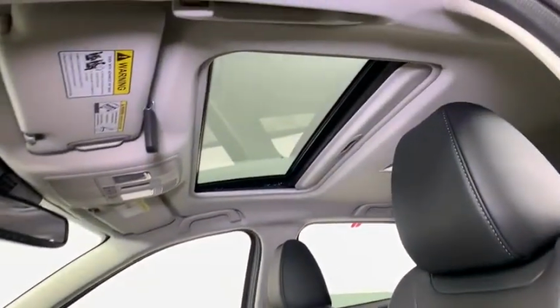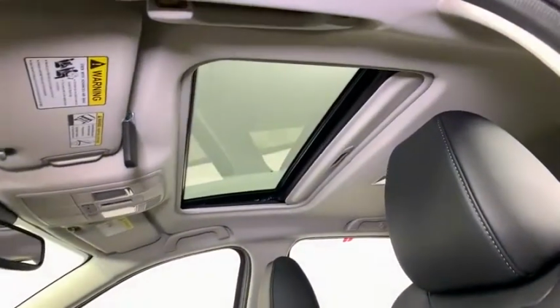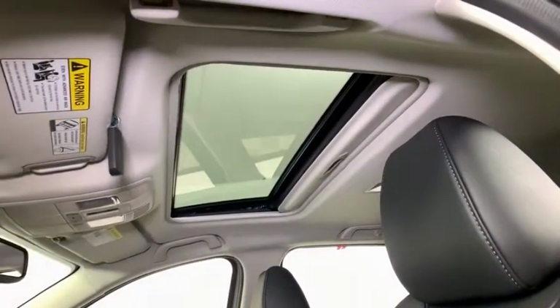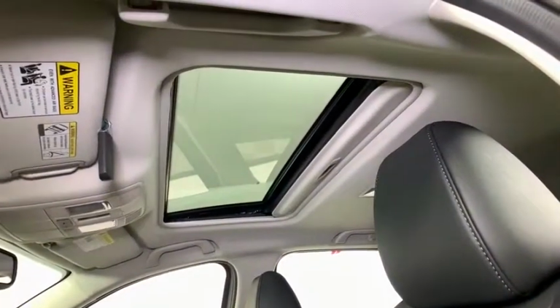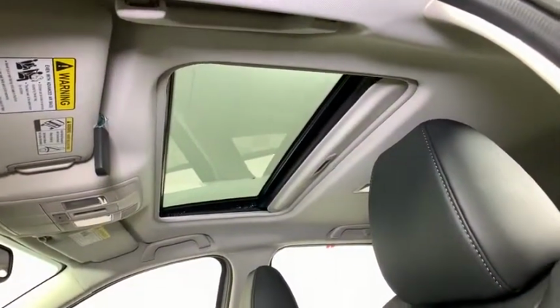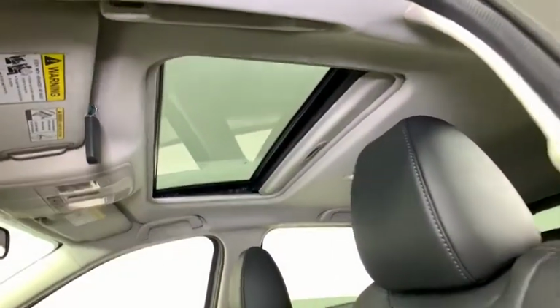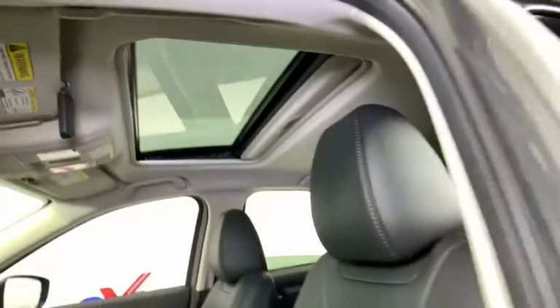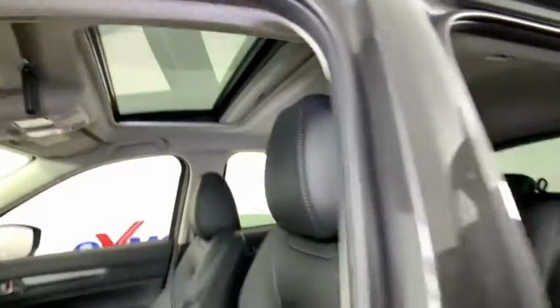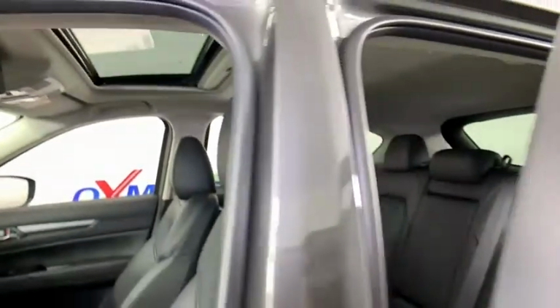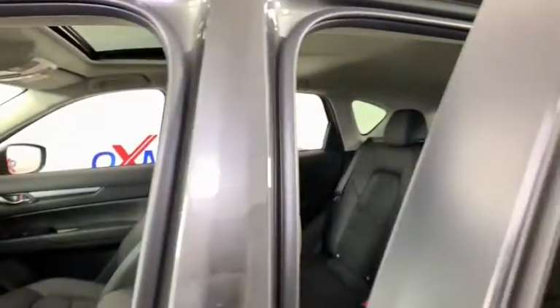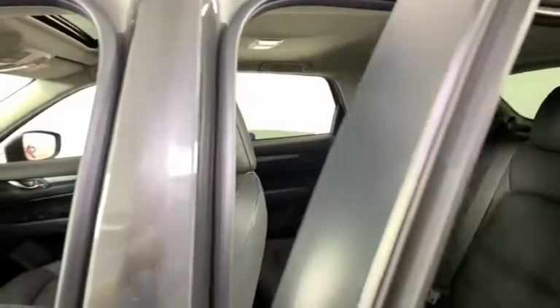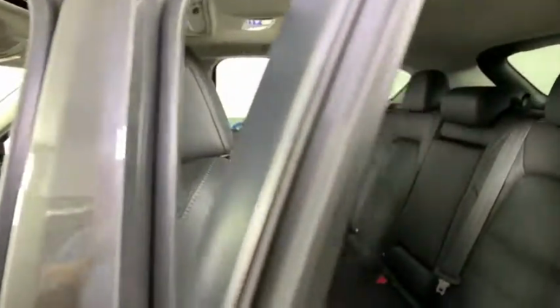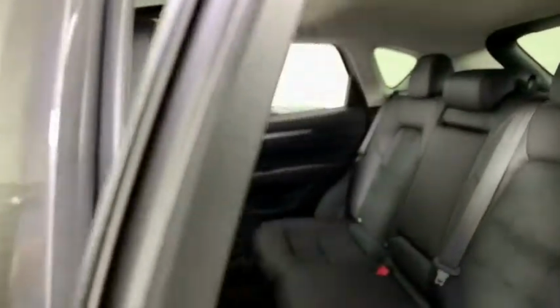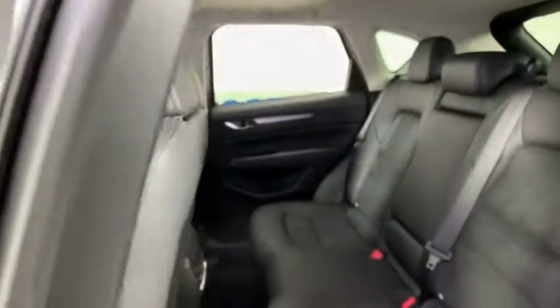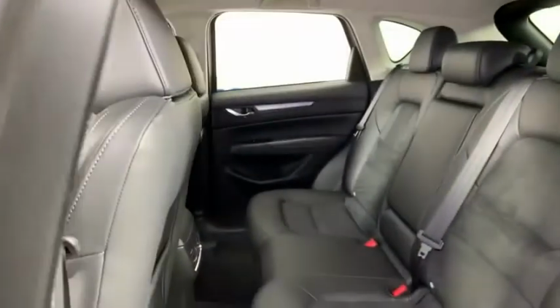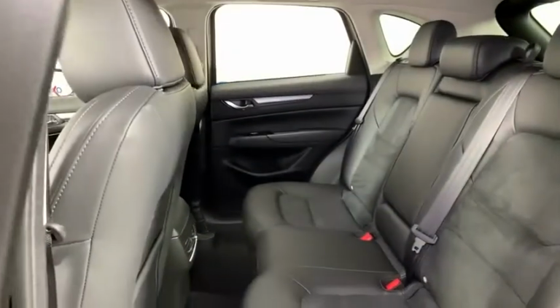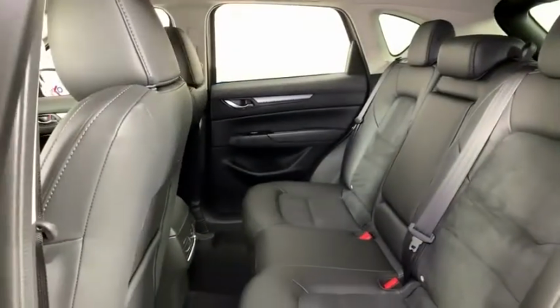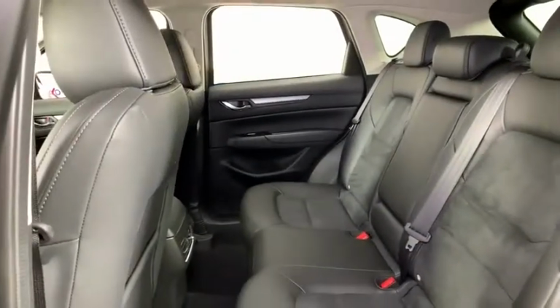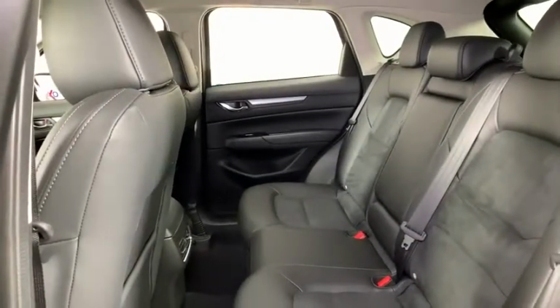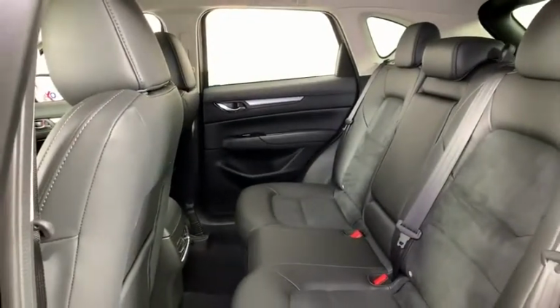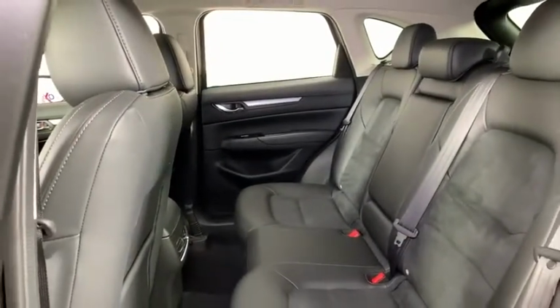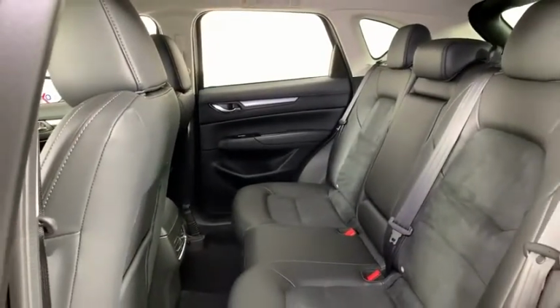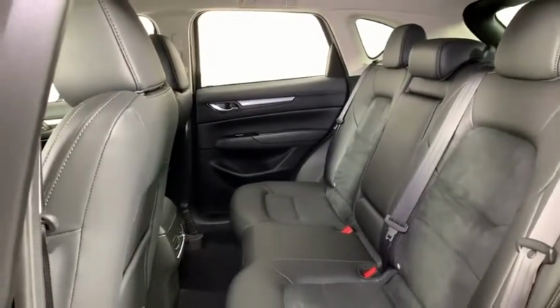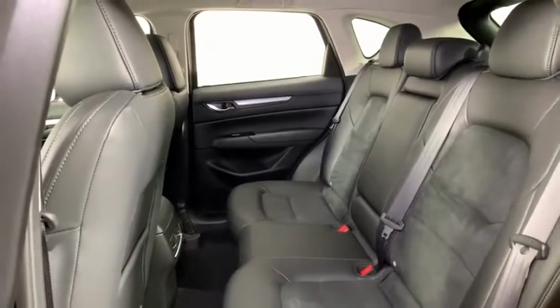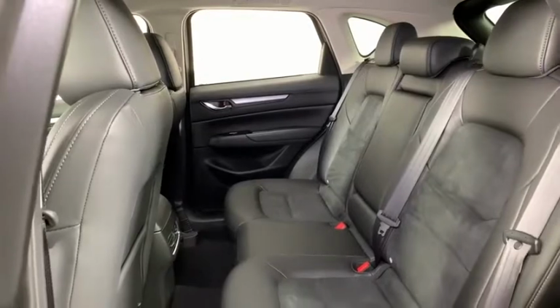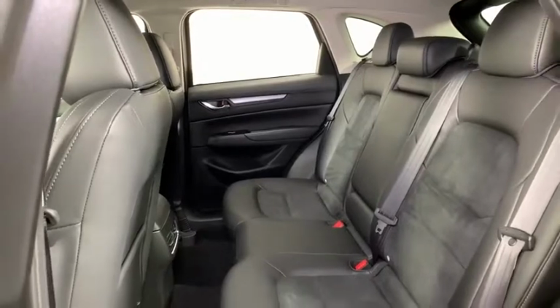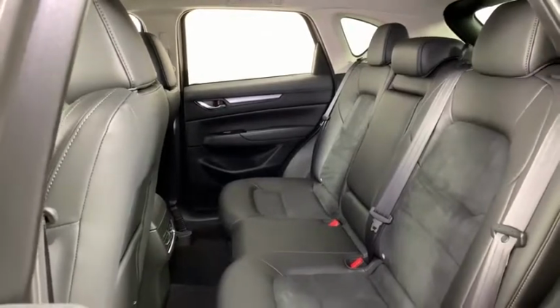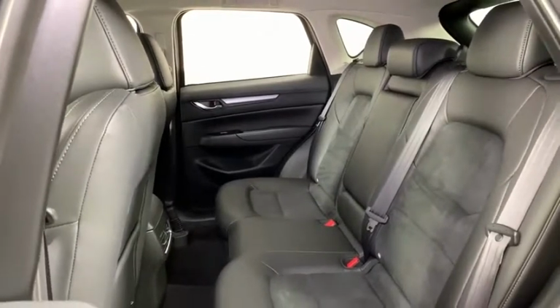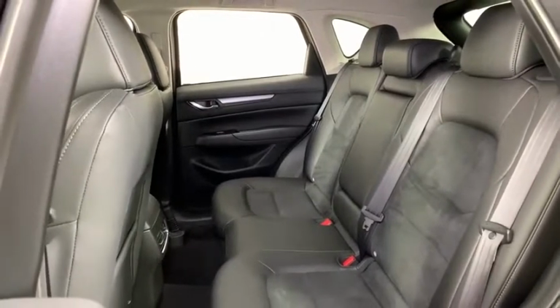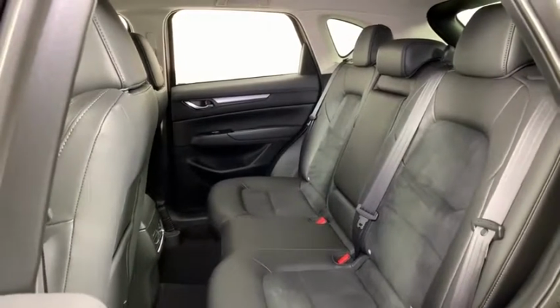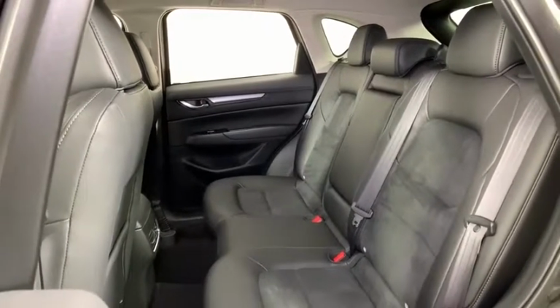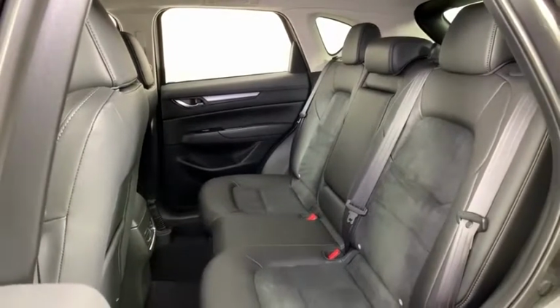Remote keyless entry, brake assist, tachometer, overhead console, power rear liftgate, power driver's seat, front reading lamps, and tilt steering wheel.